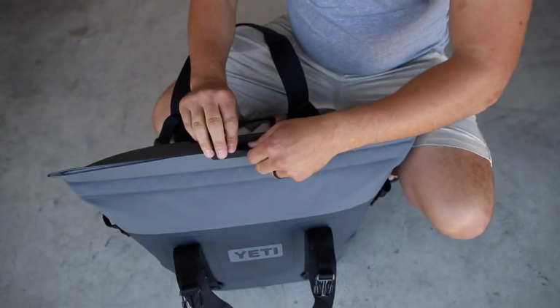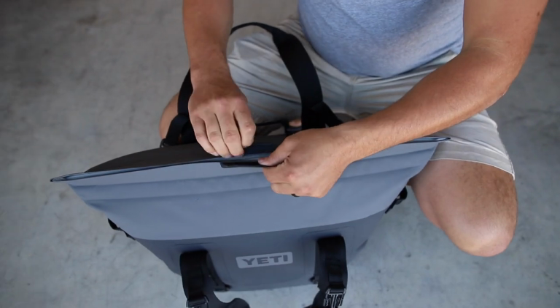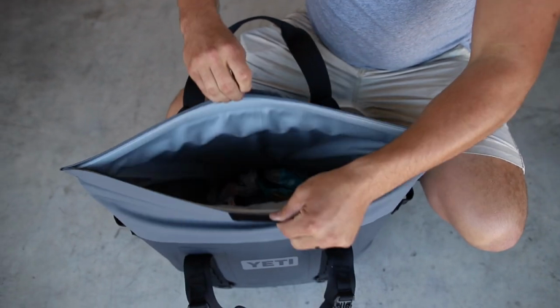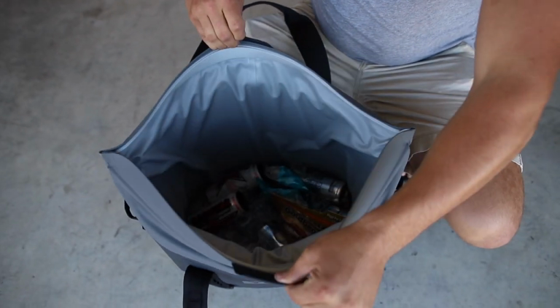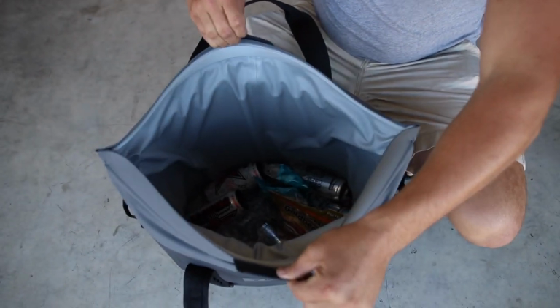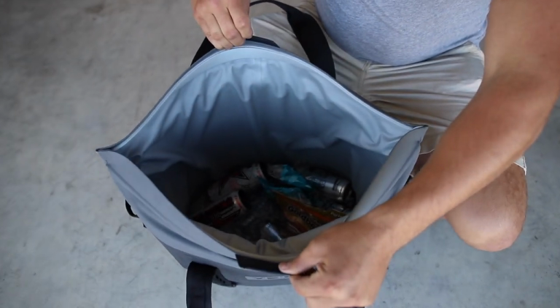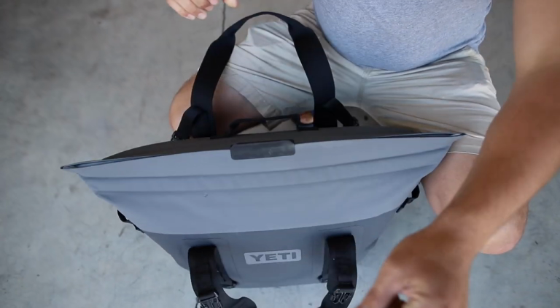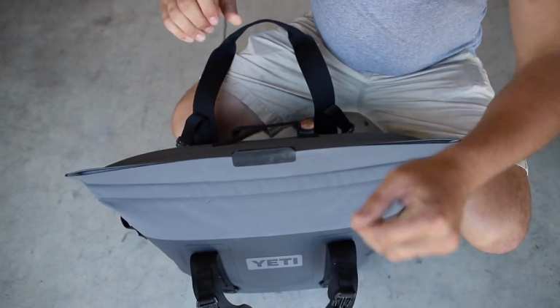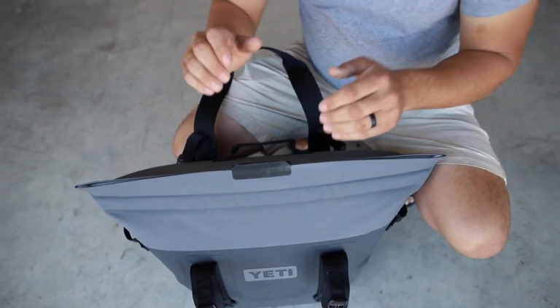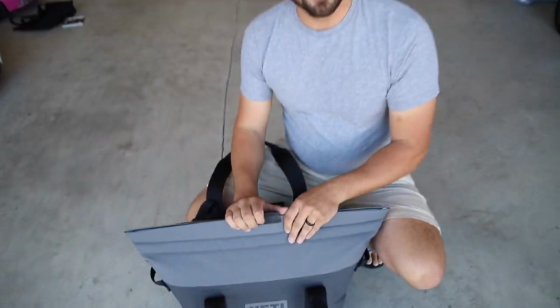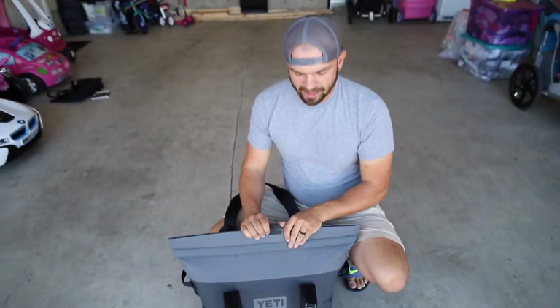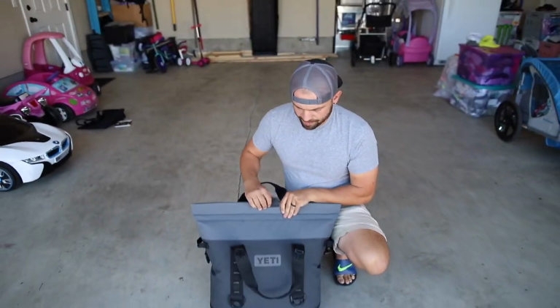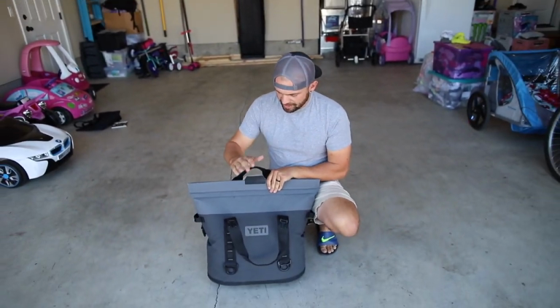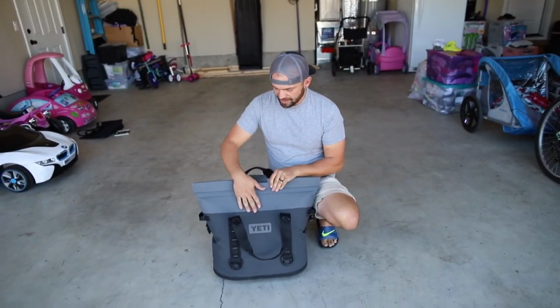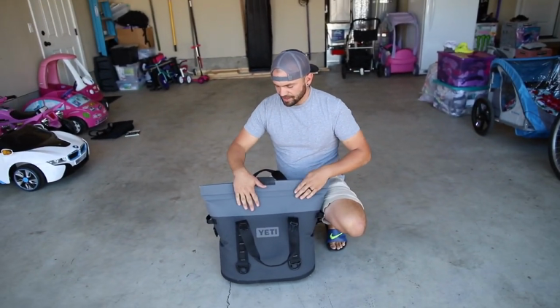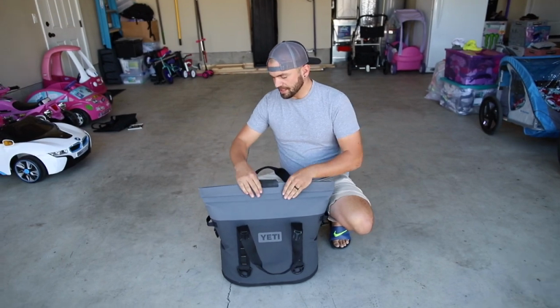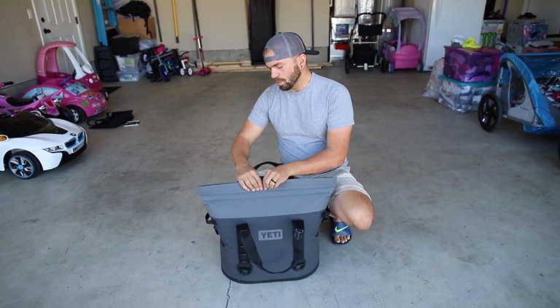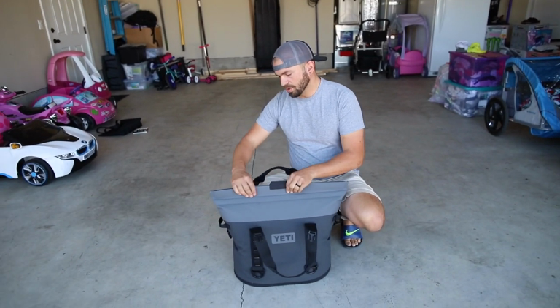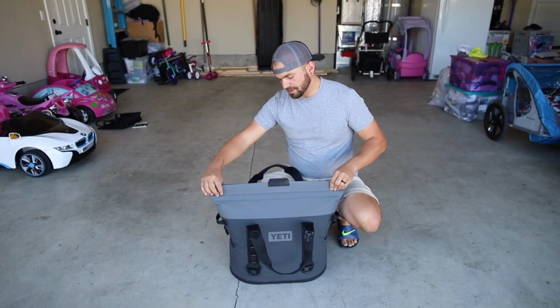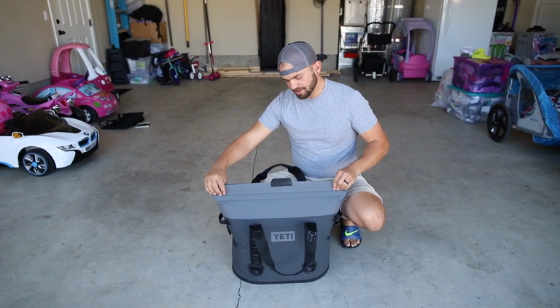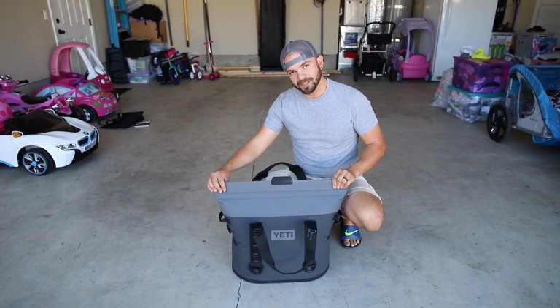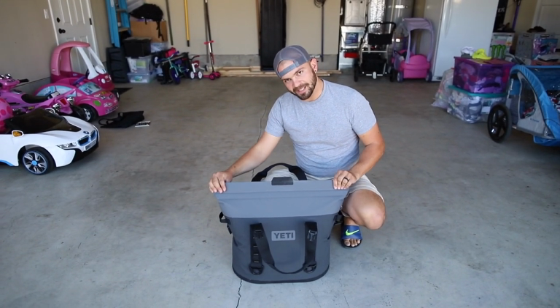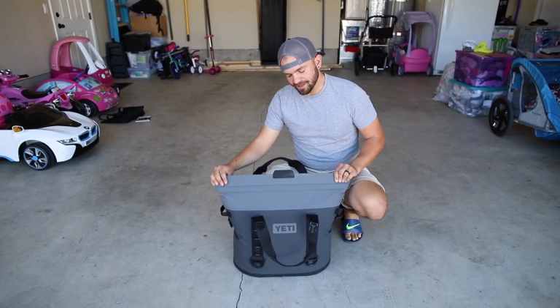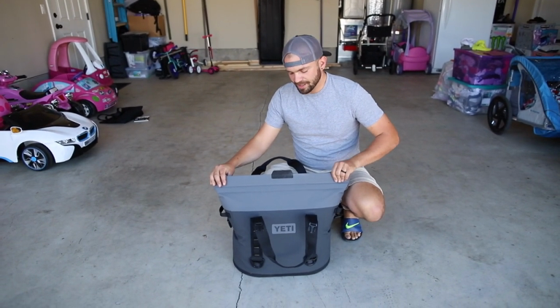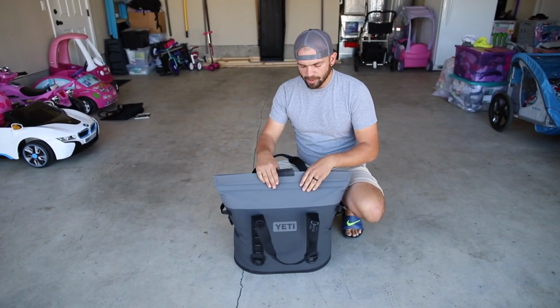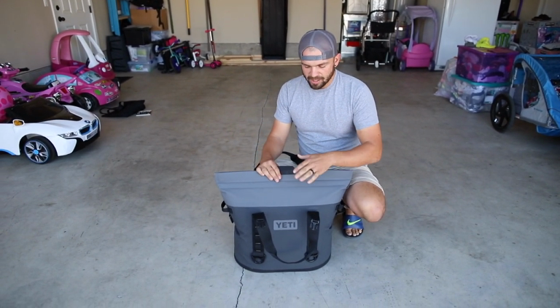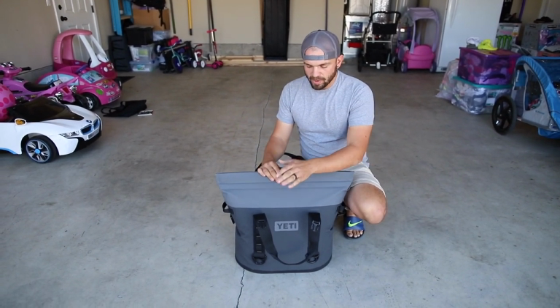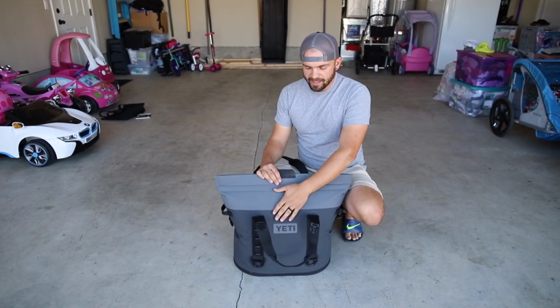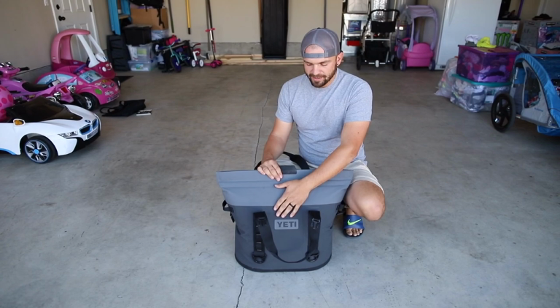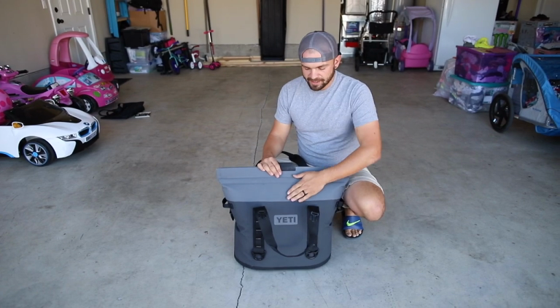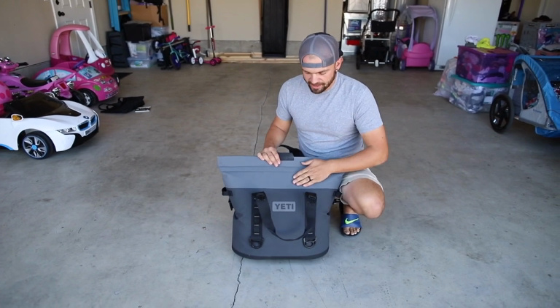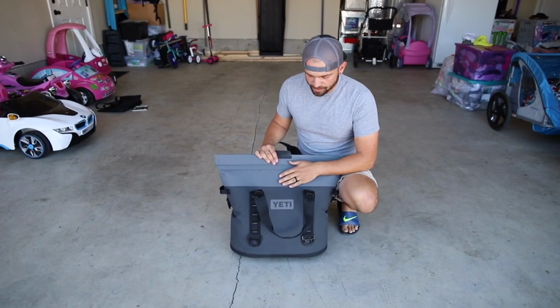I'll give you a shot of it here. Pretty slick. Yeti claims that this is a waterproof seal, so we're going to test that out in a minute. But first I want to talk about why this sold me.